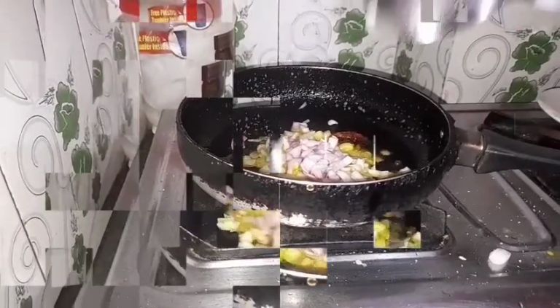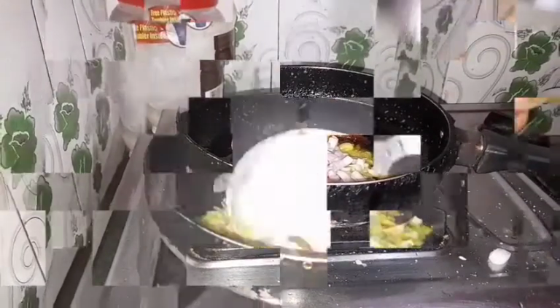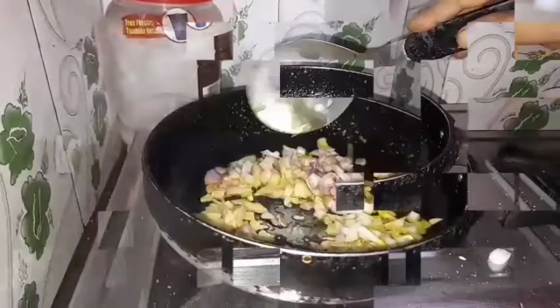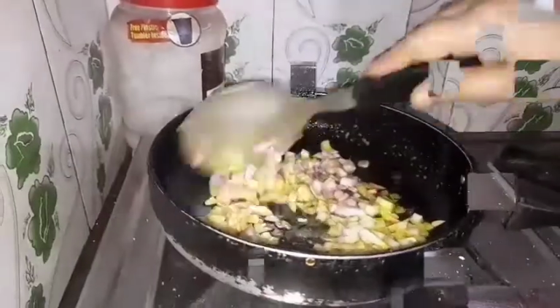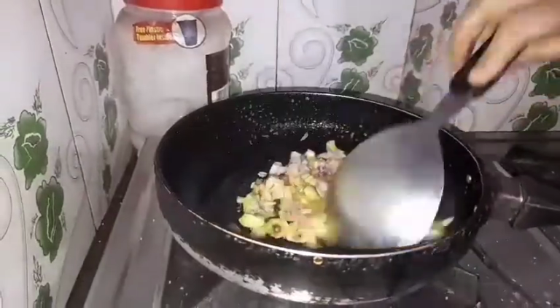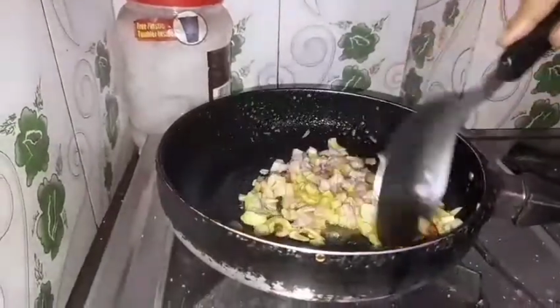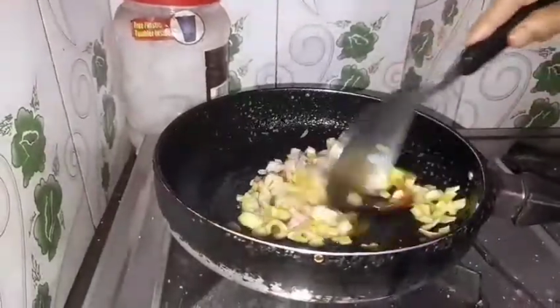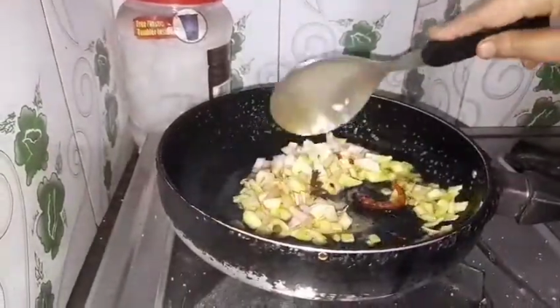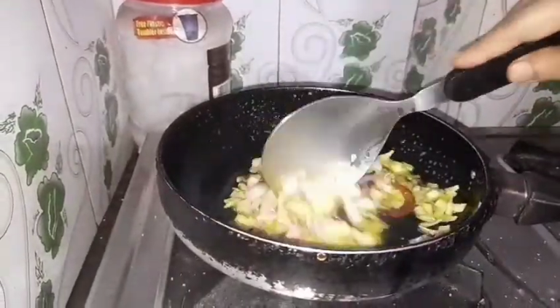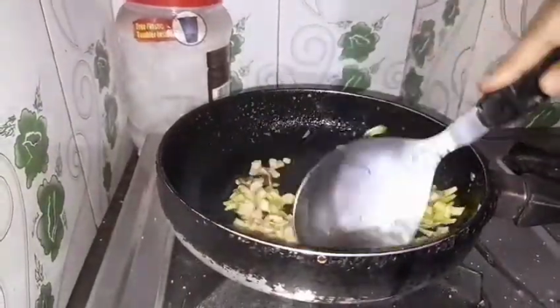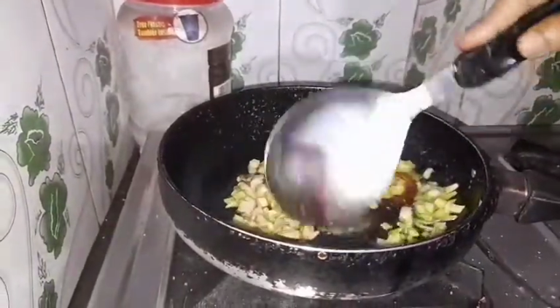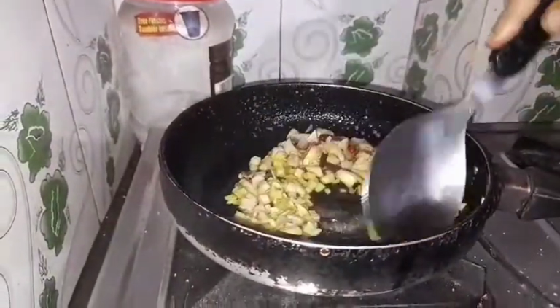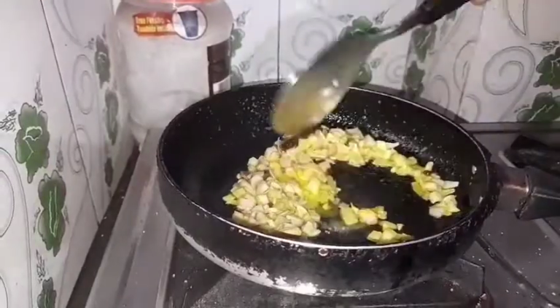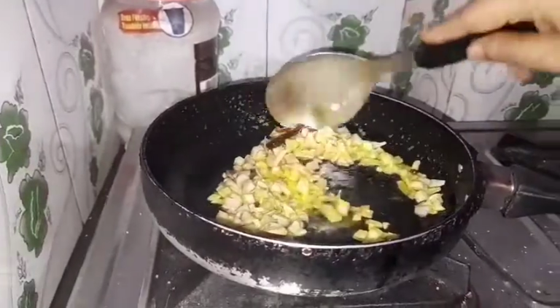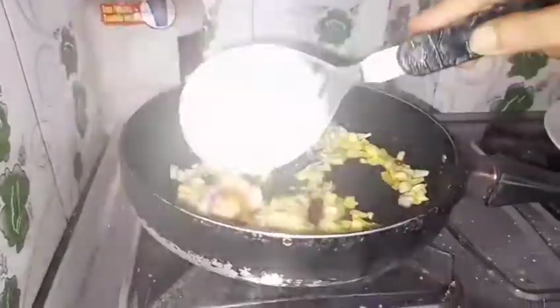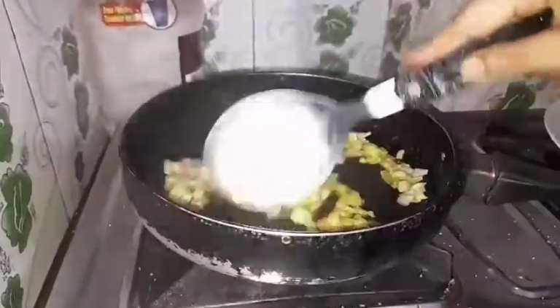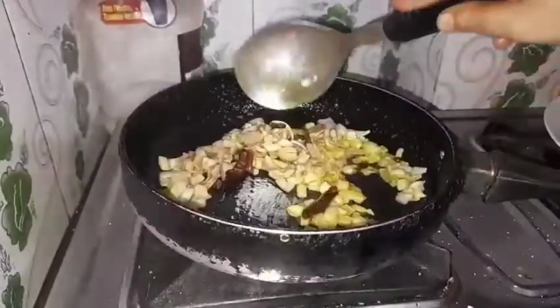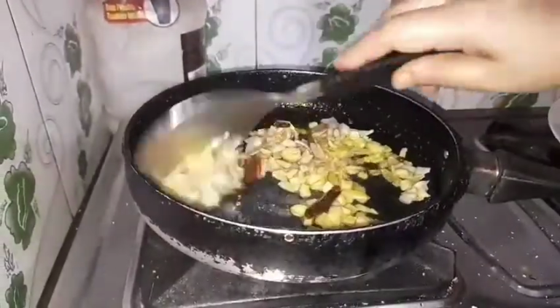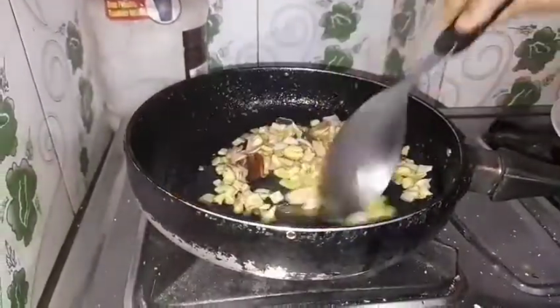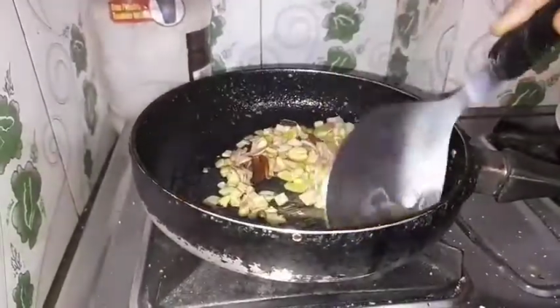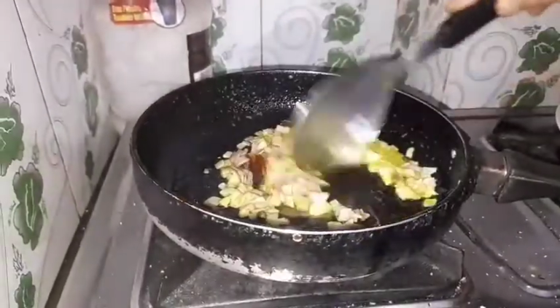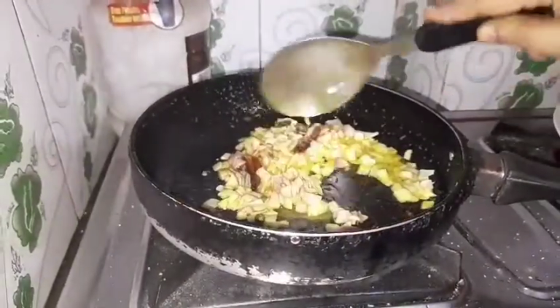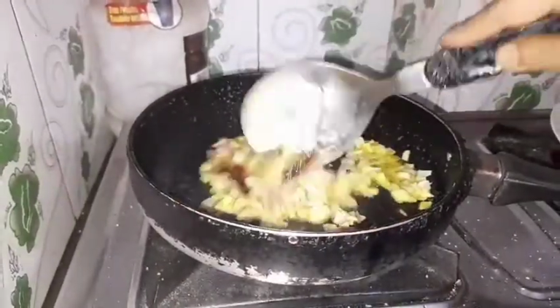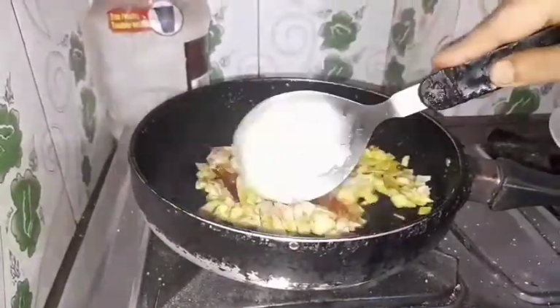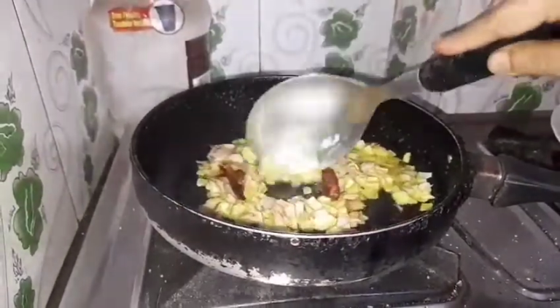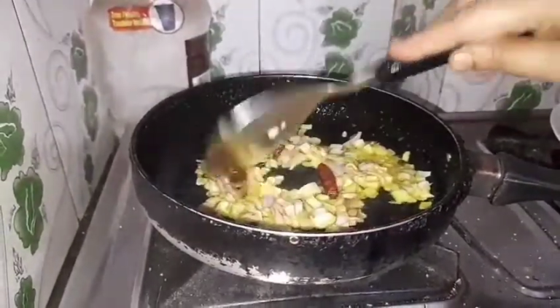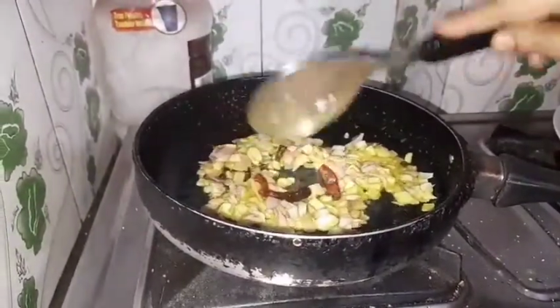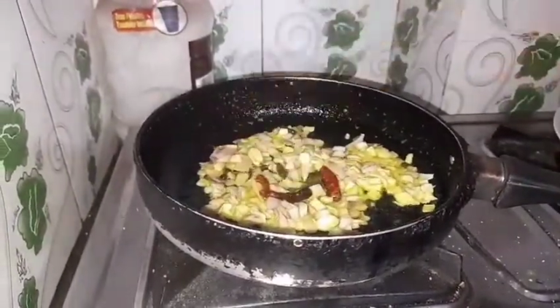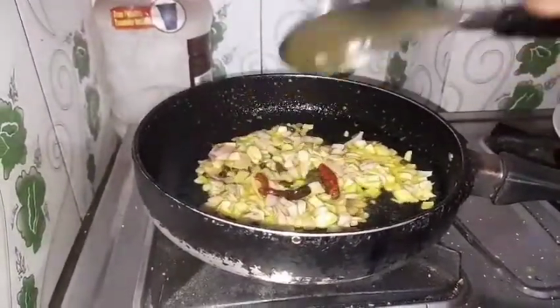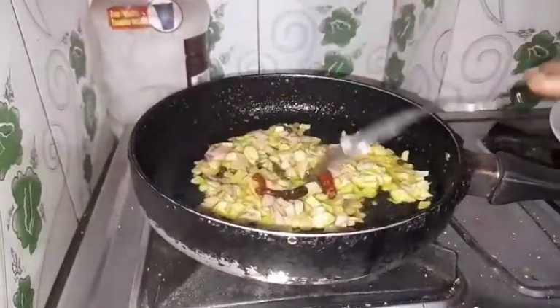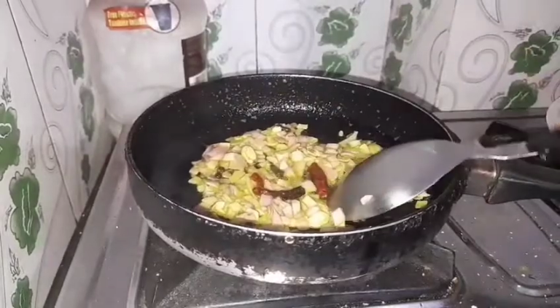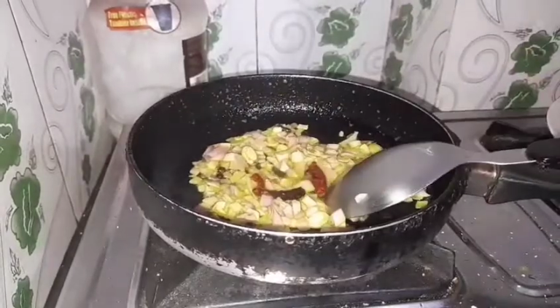I have put sliced onion in here. I will fry it until it becomes brownish, and the color change will complement the Afghan chicken.